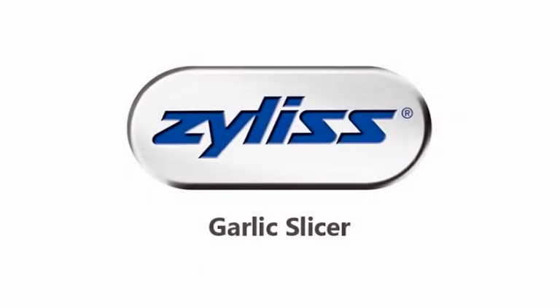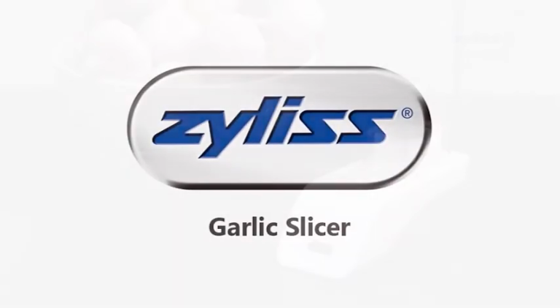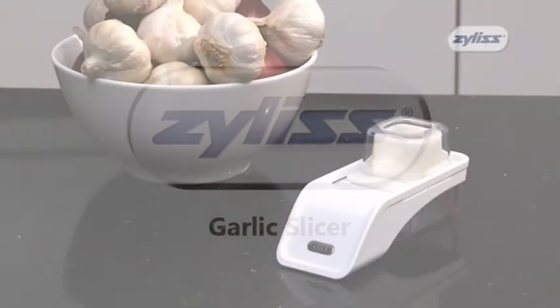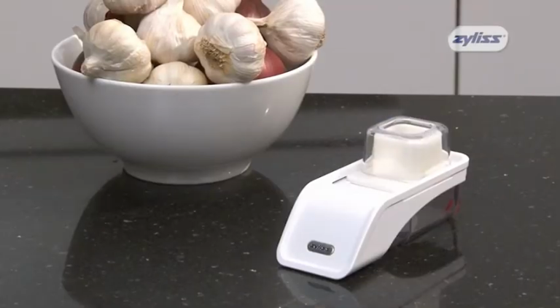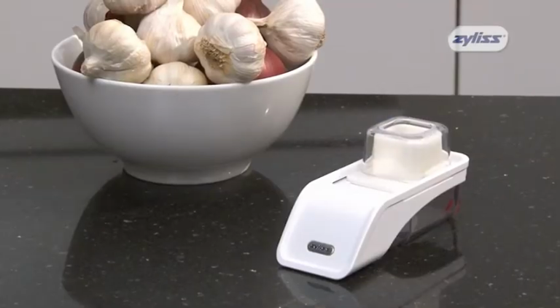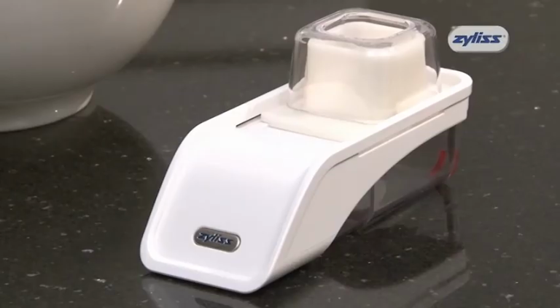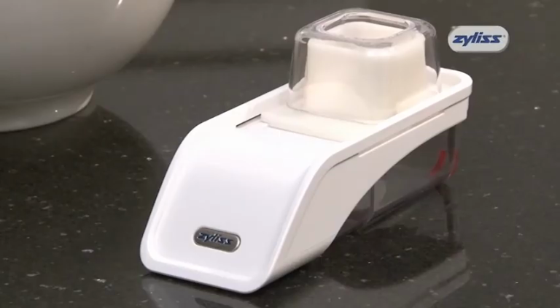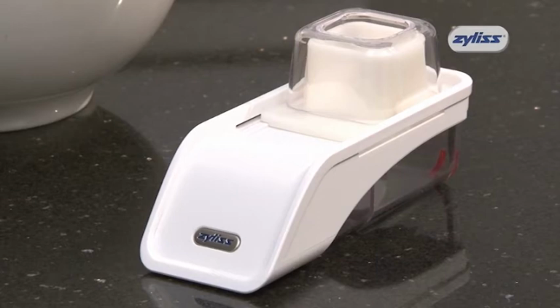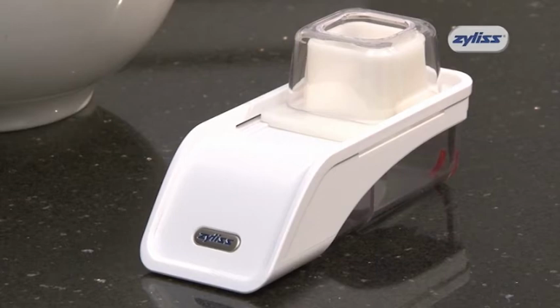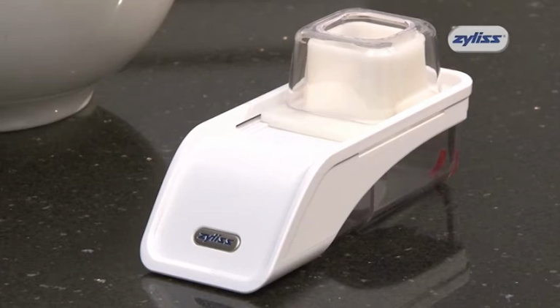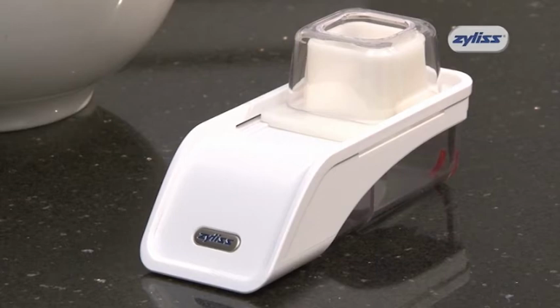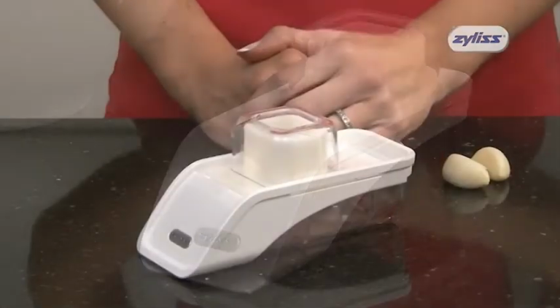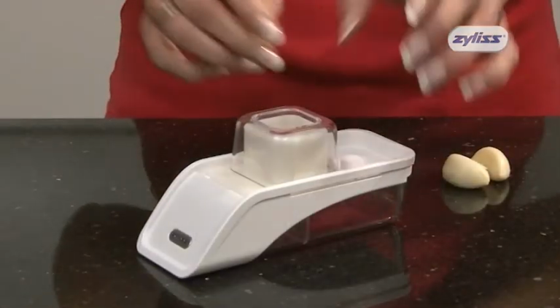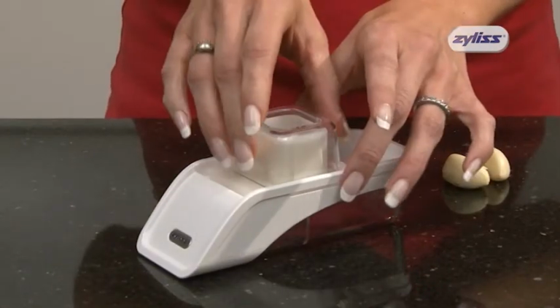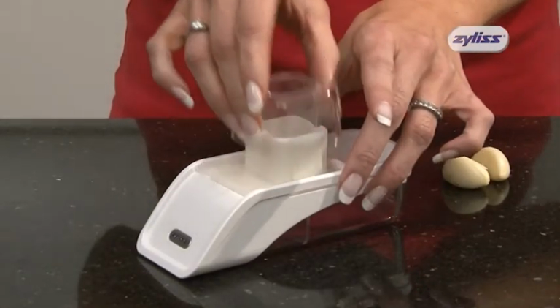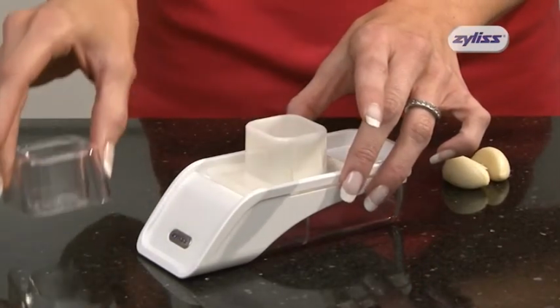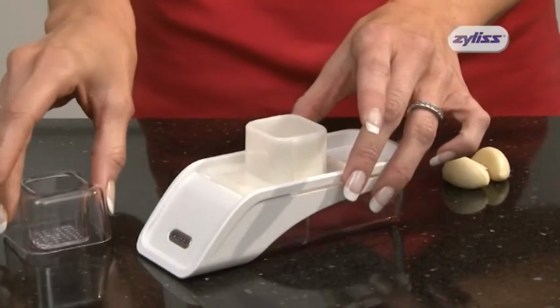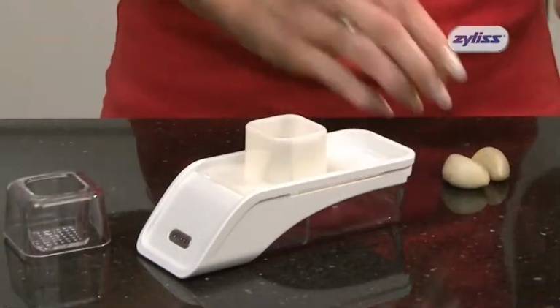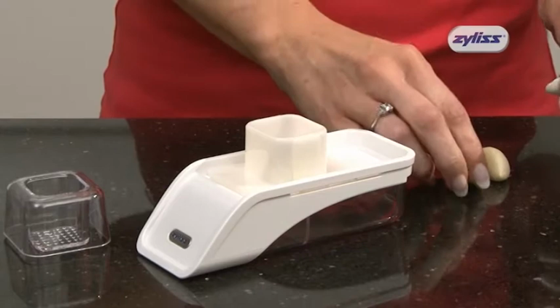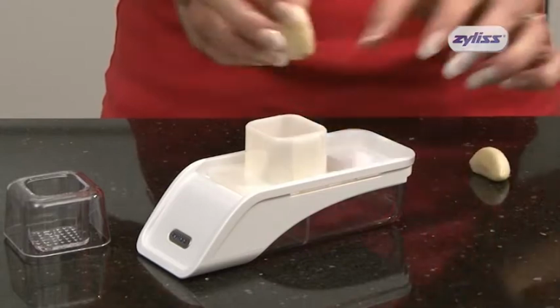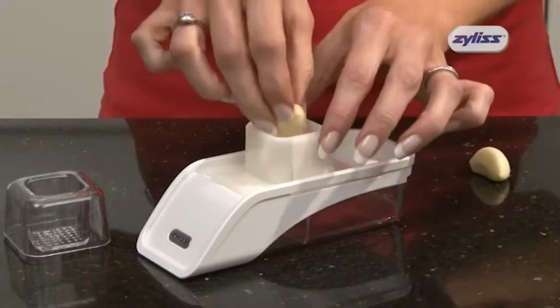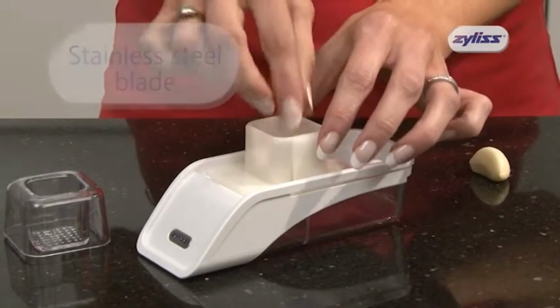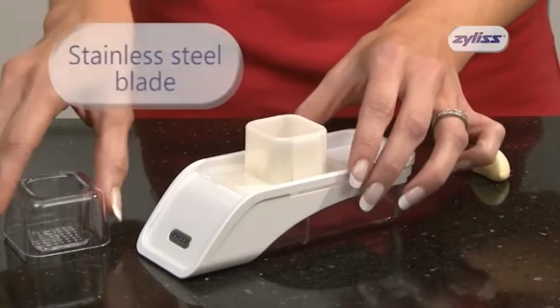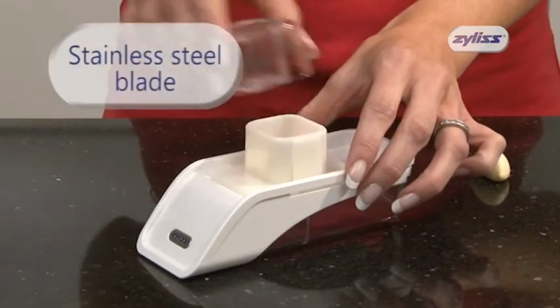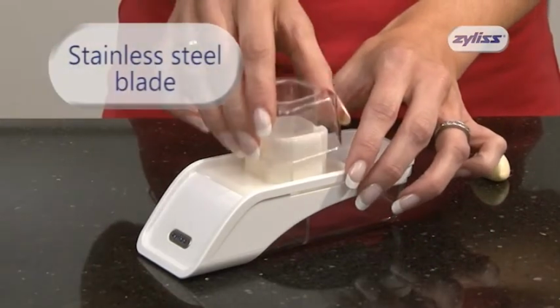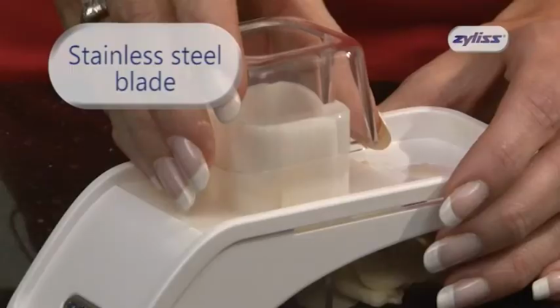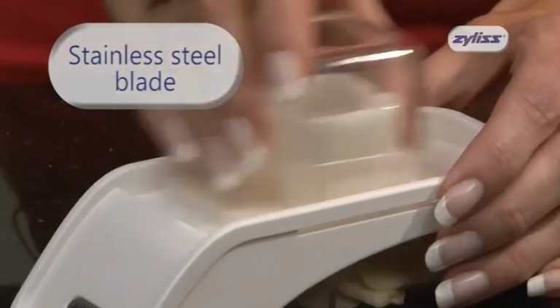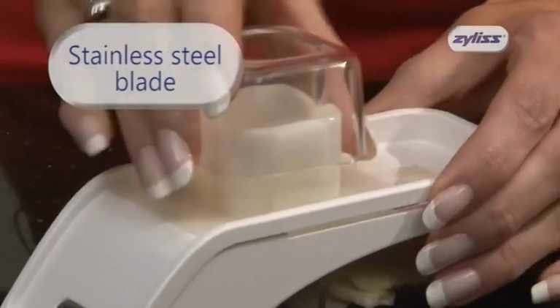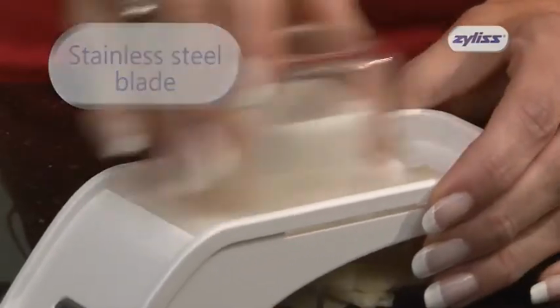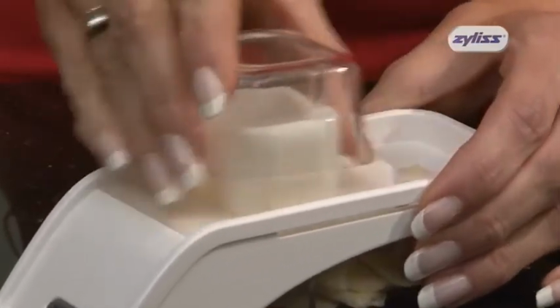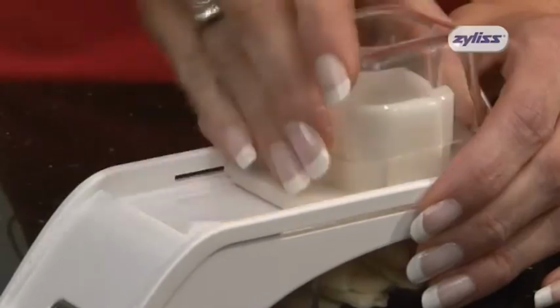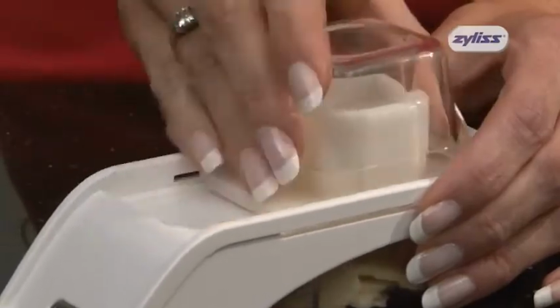The new garlic slicer from Xylis takes the time and effort out of slicing garlic. Simply peel your garlic and place it in the container. With a sharp stainless steel blade, the garlic slicer is quick and easy to use.